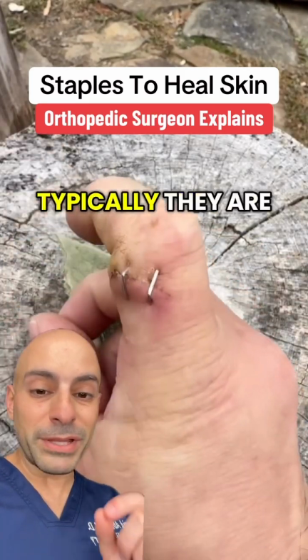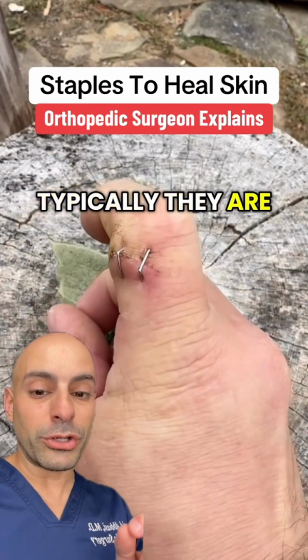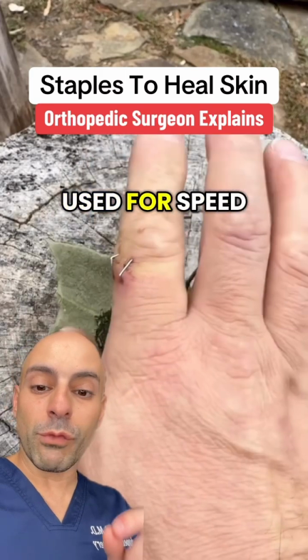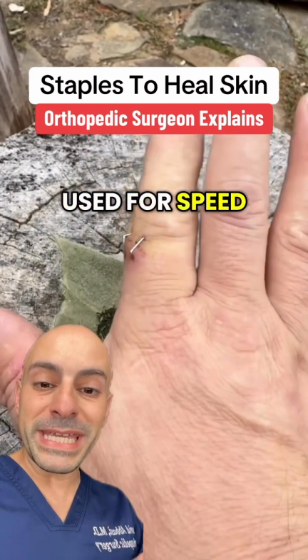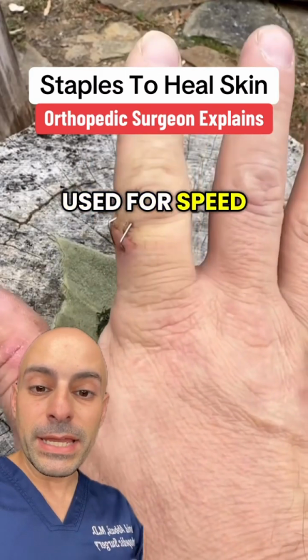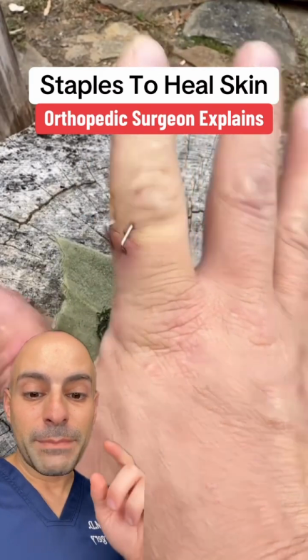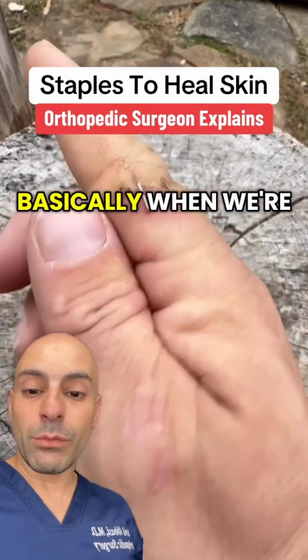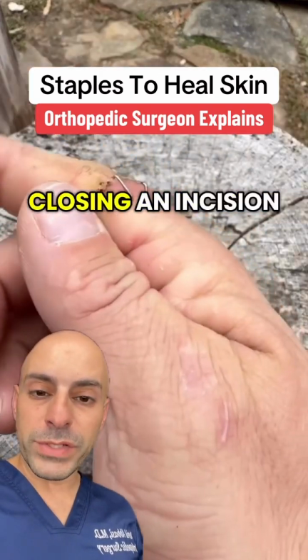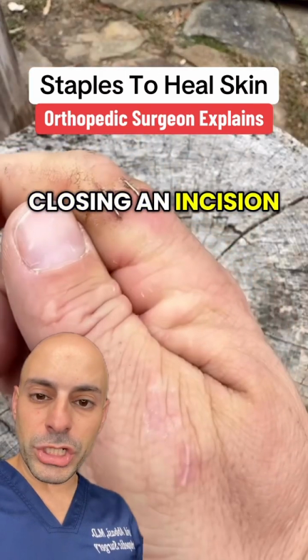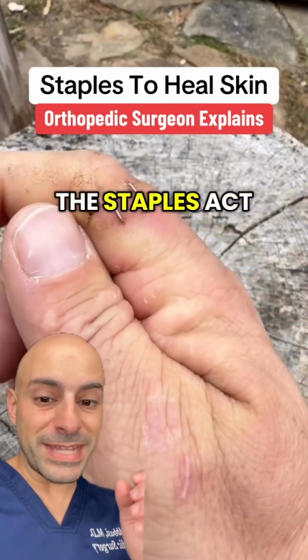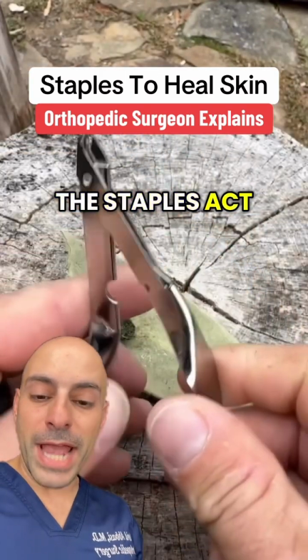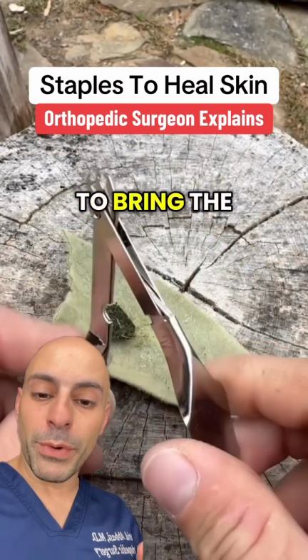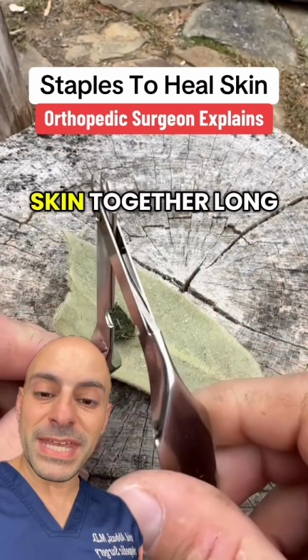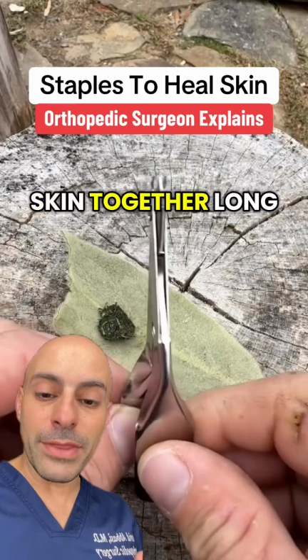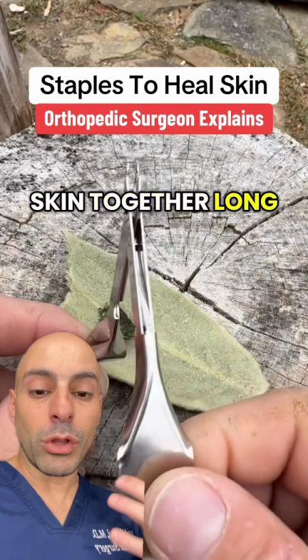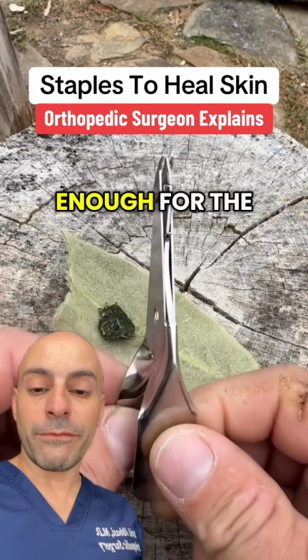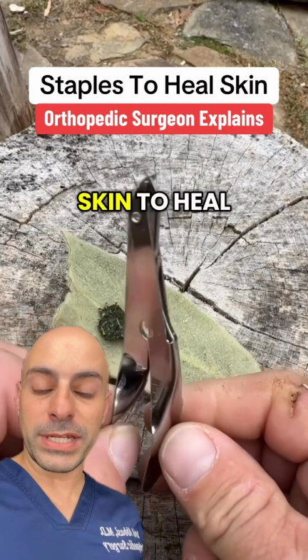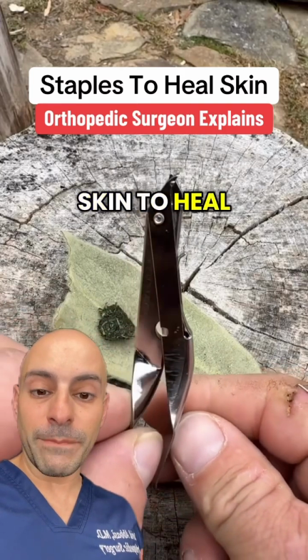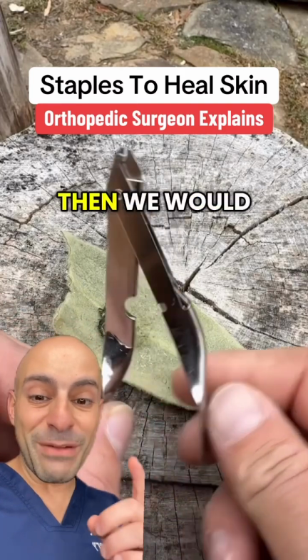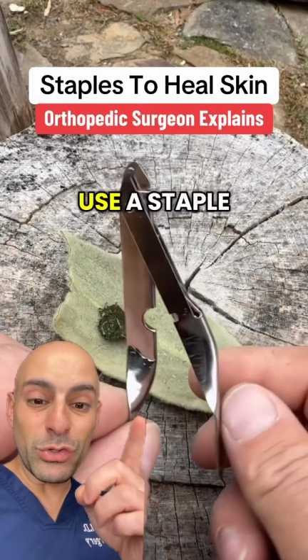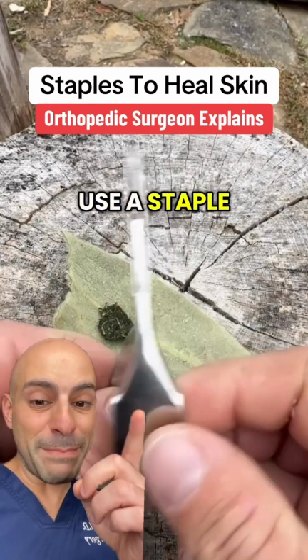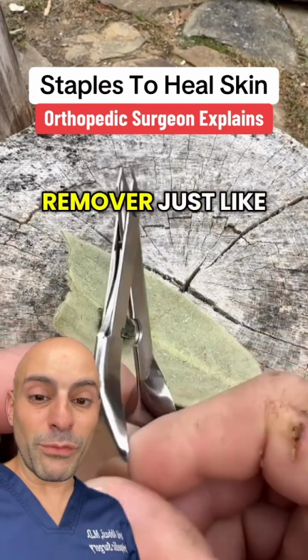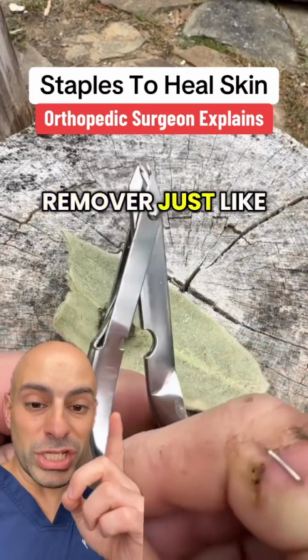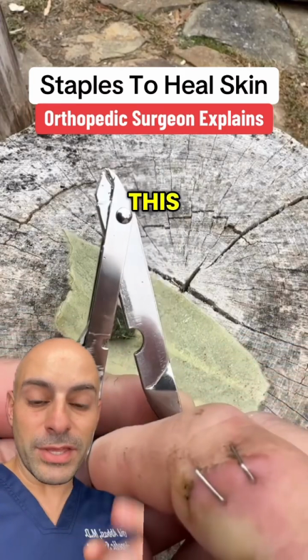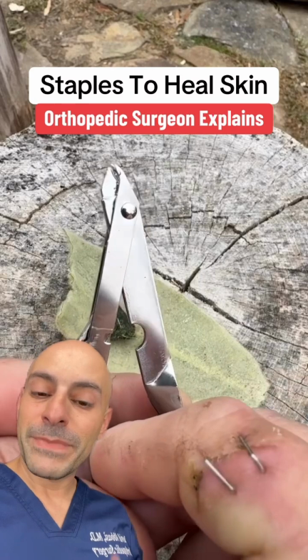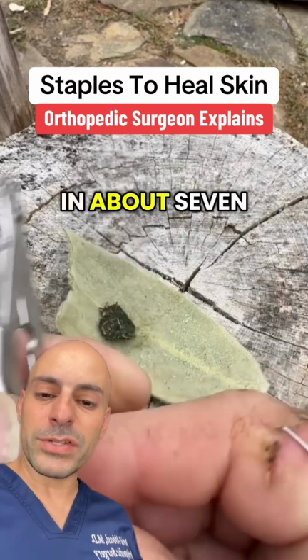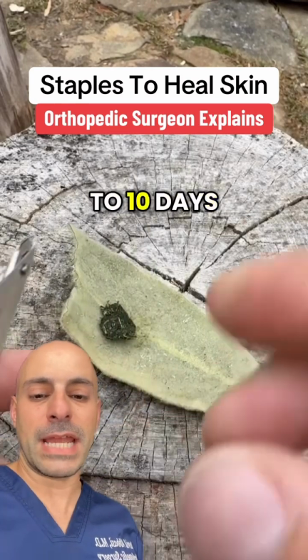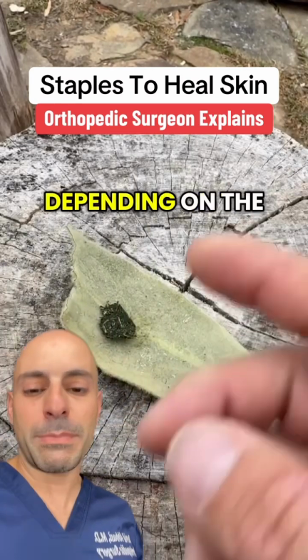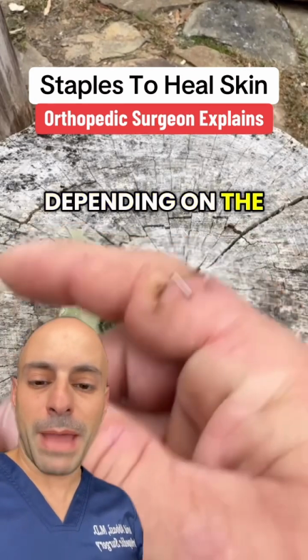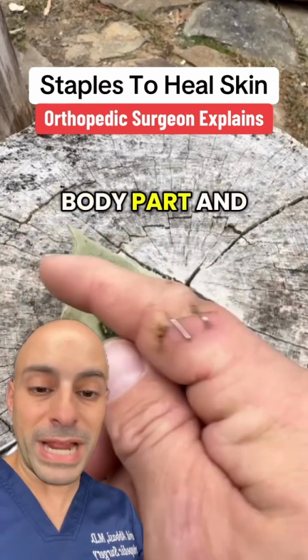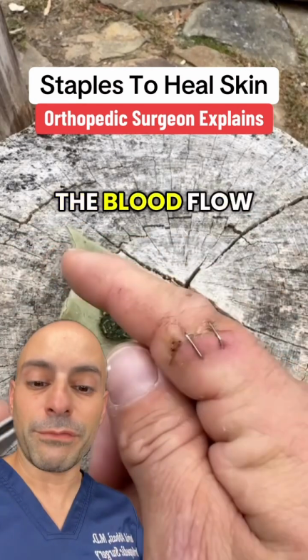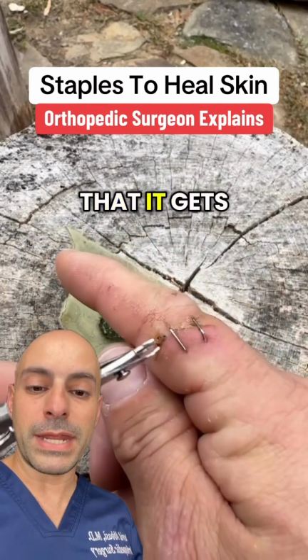Typically, they are used for speed. Basically, when we're closing an incision, the staples act to bring the skin together long enough for the skin to heal. Then we would use a staple remover just like this in about 7 to 10 days, depending on the body part and the blood flow that it gets.